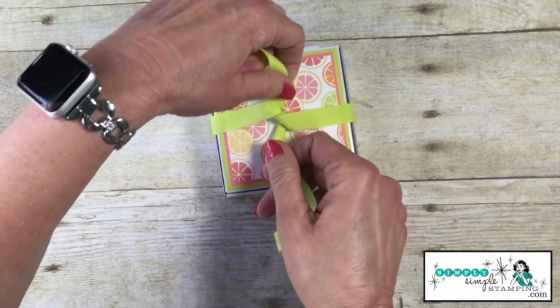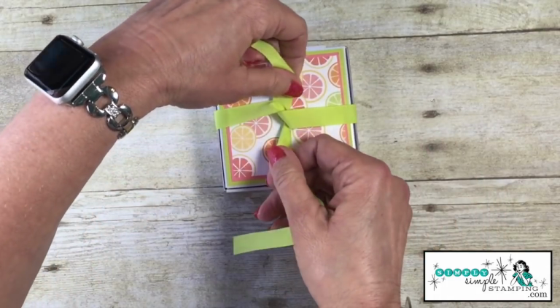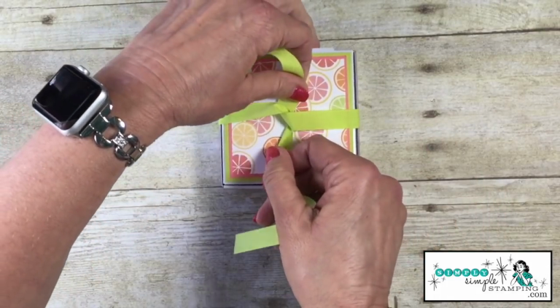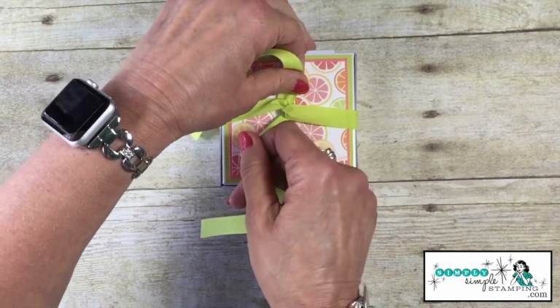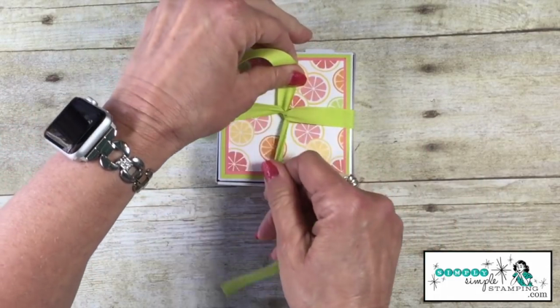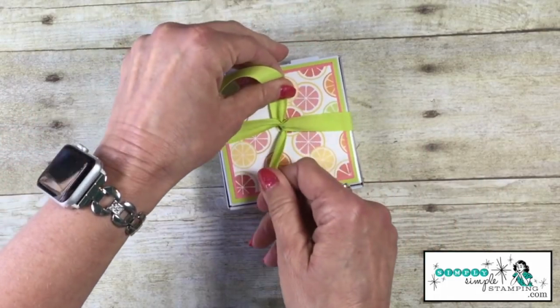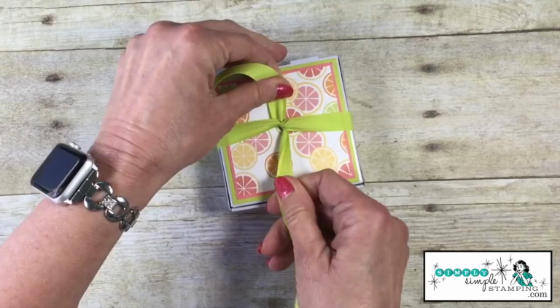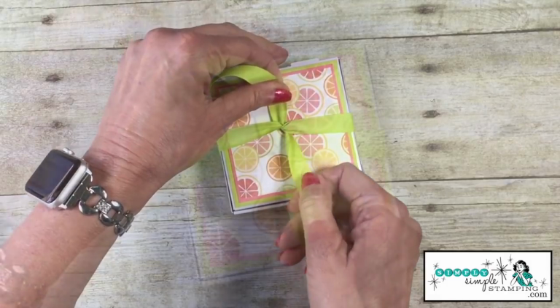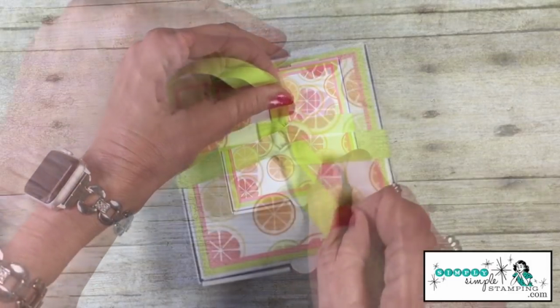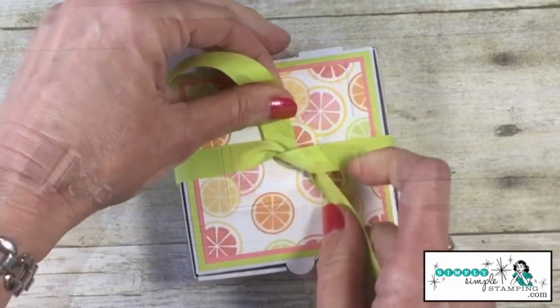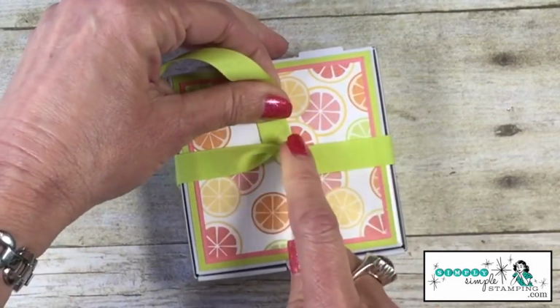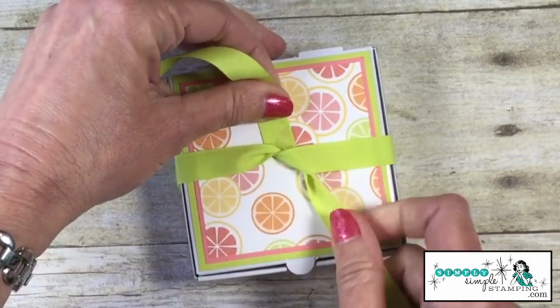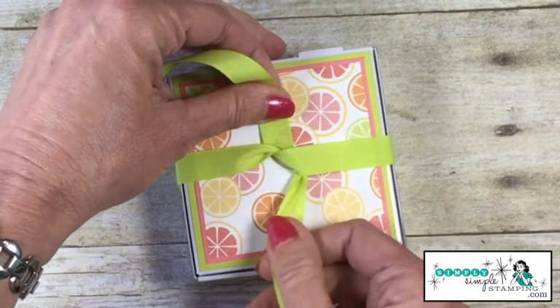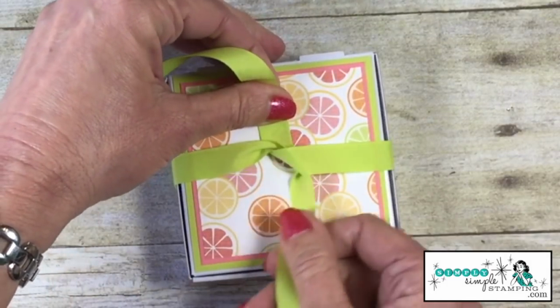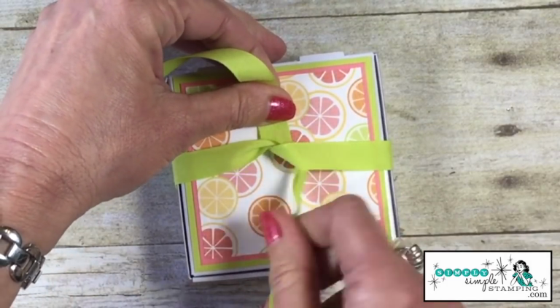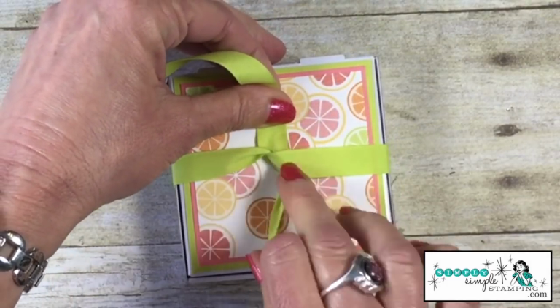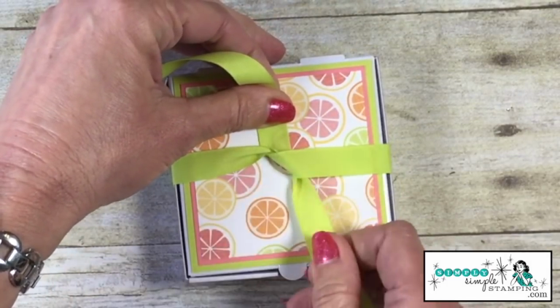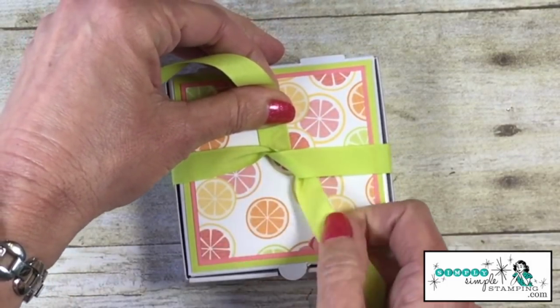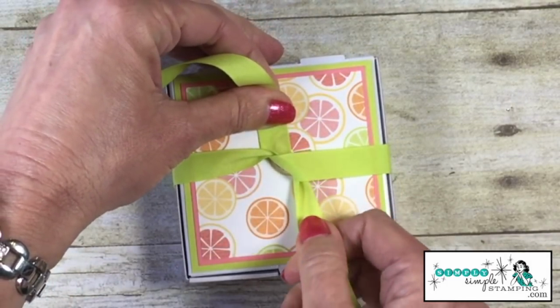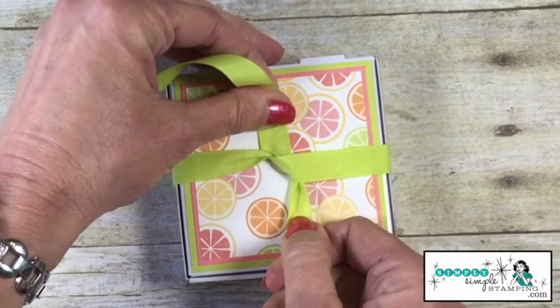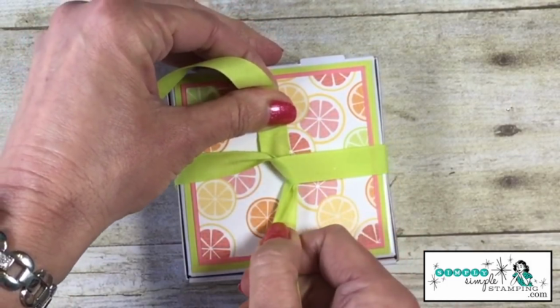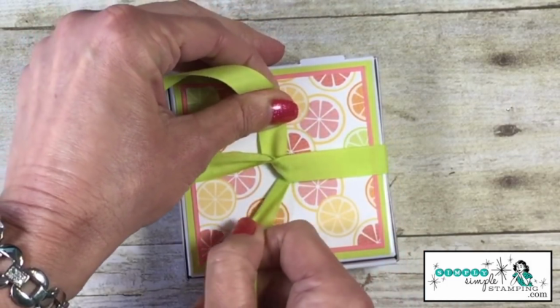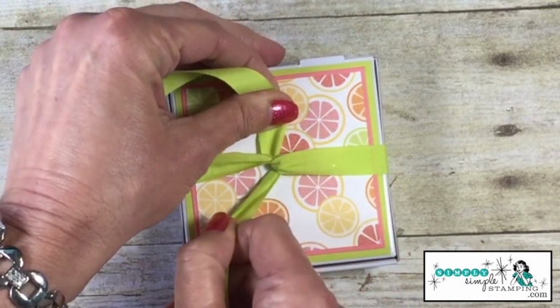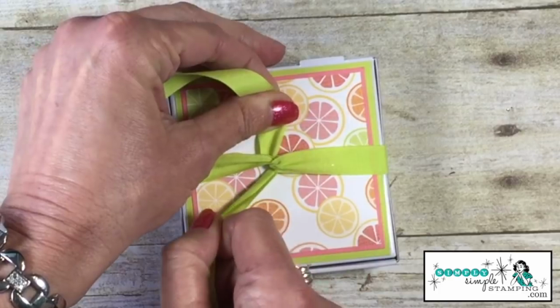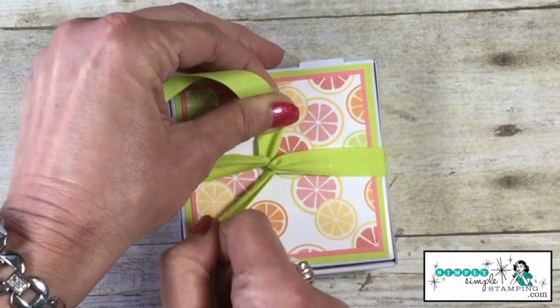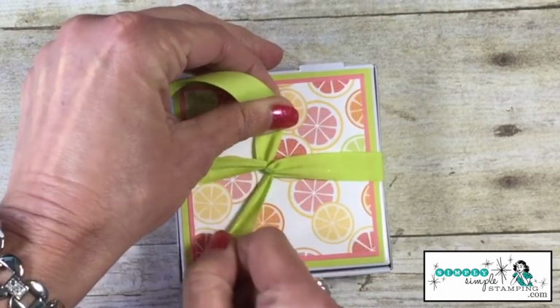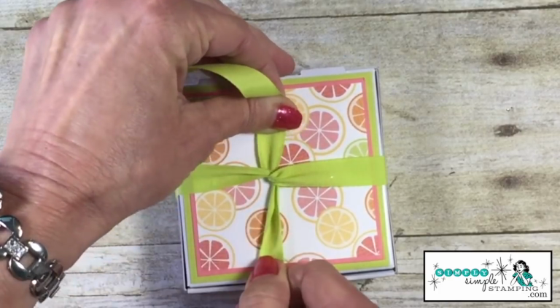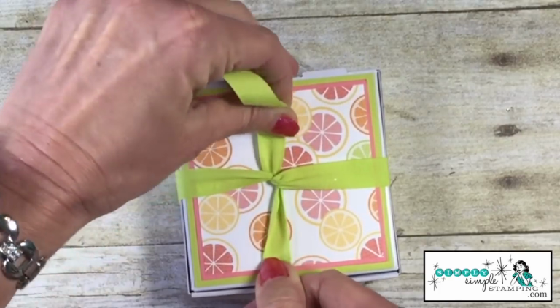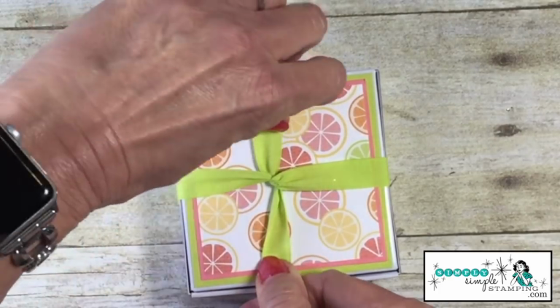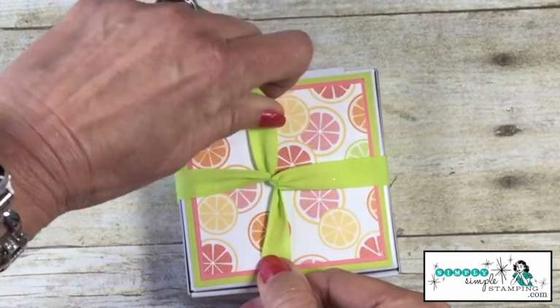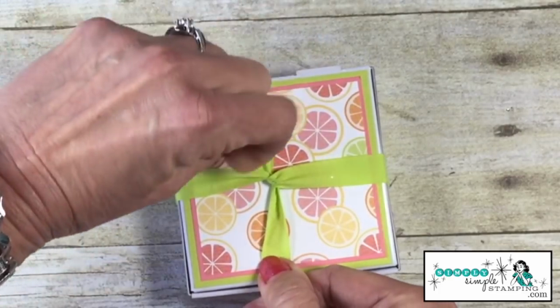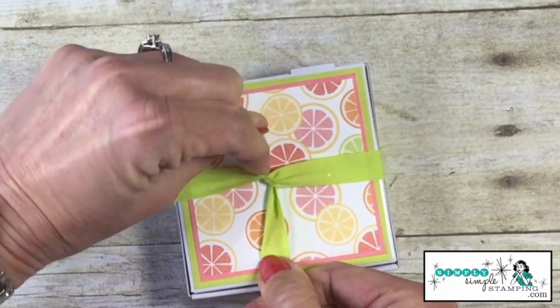What I'm going to do is tug it up and down. We don't want it loose. We're going to actually almost tug and lock that ribbon together.